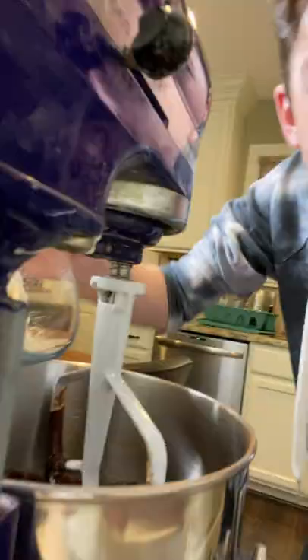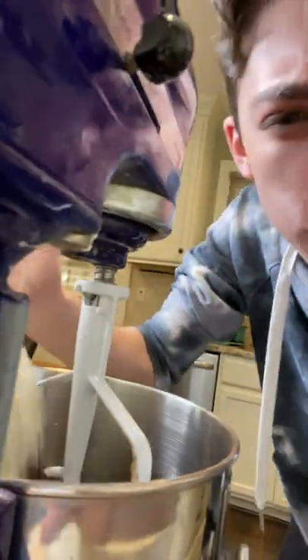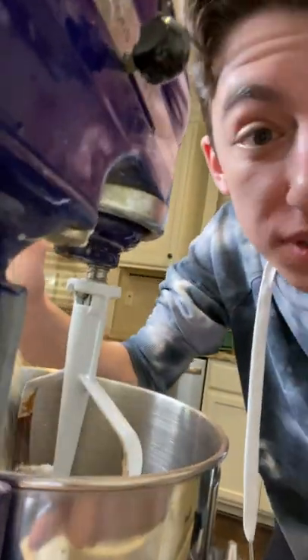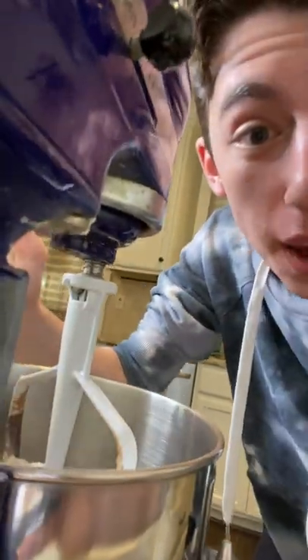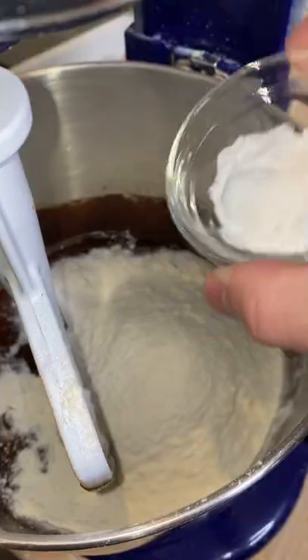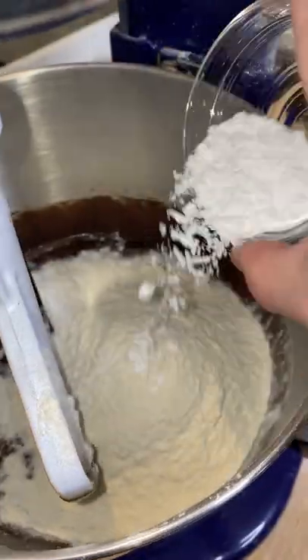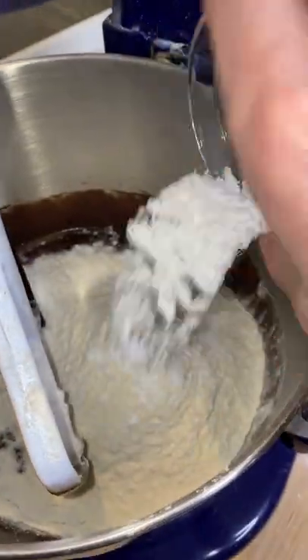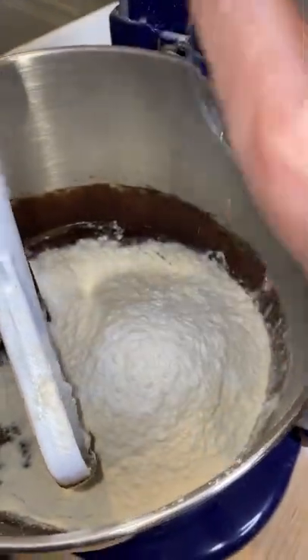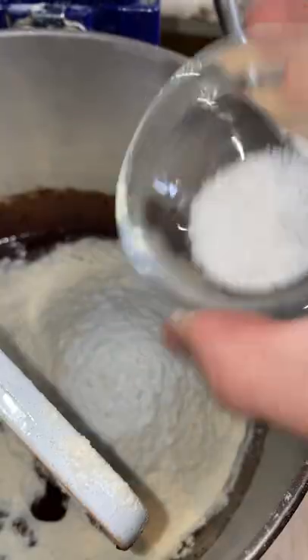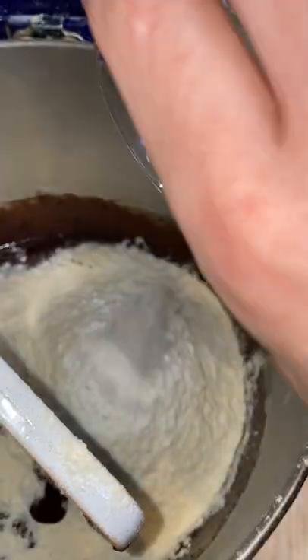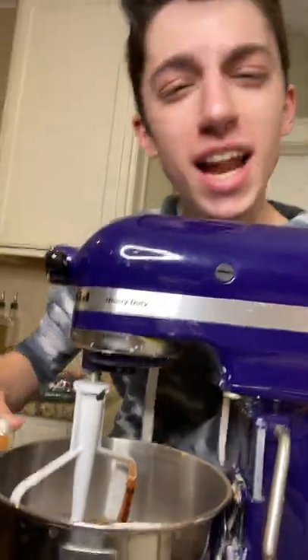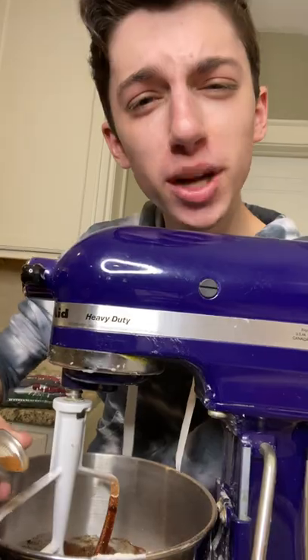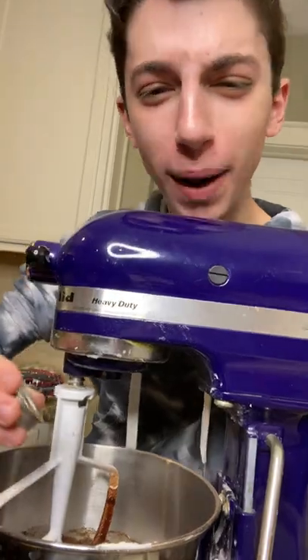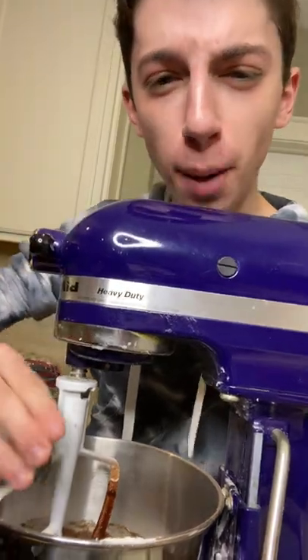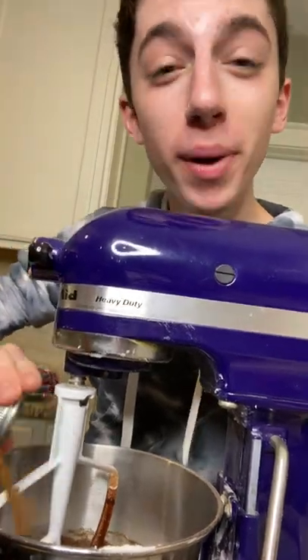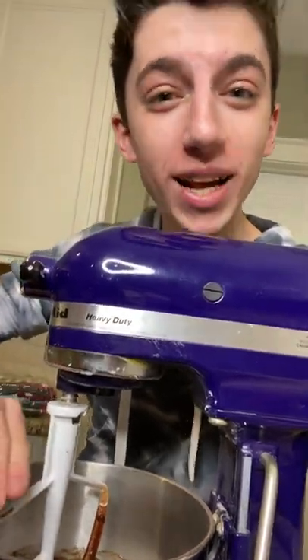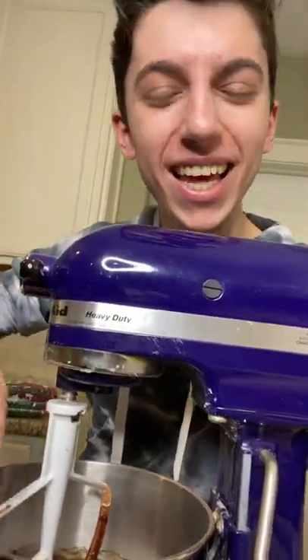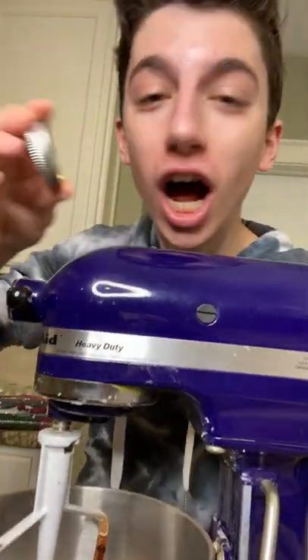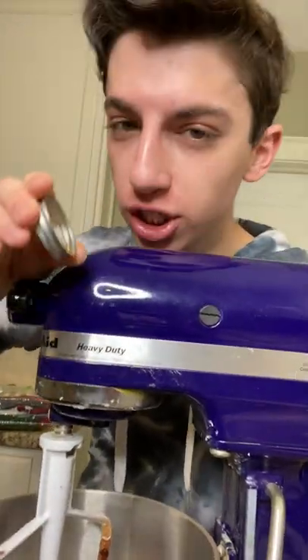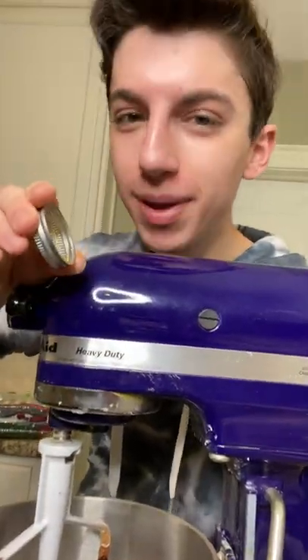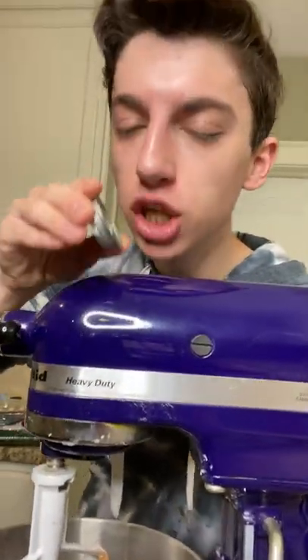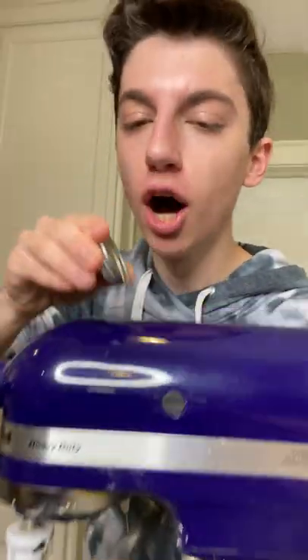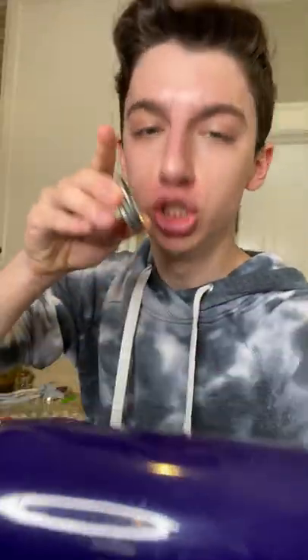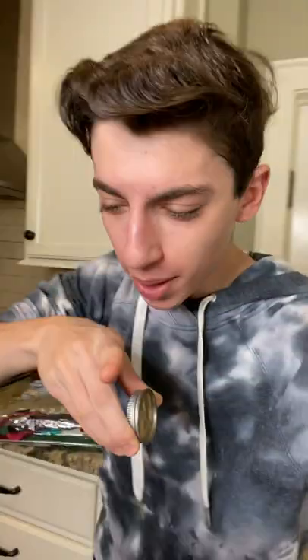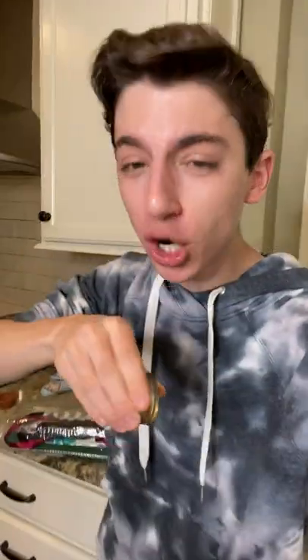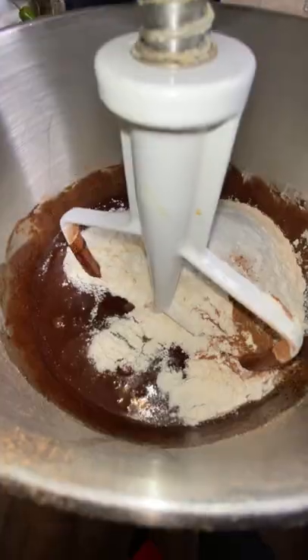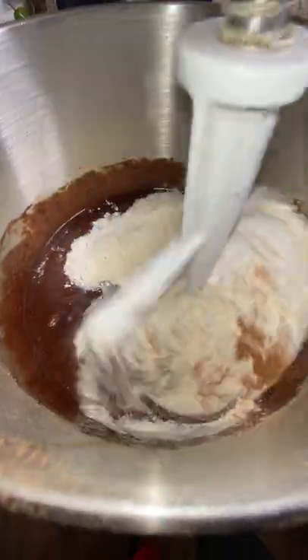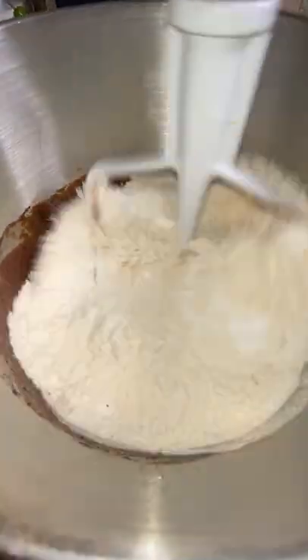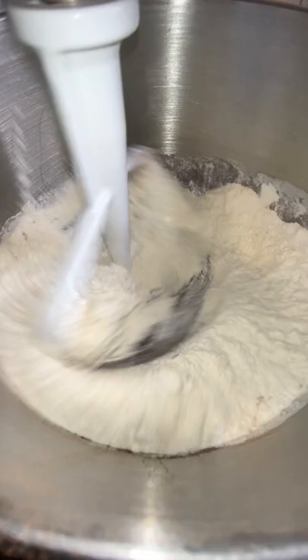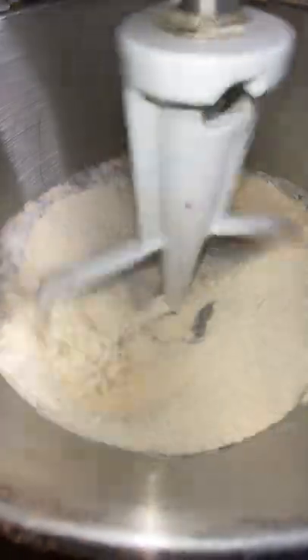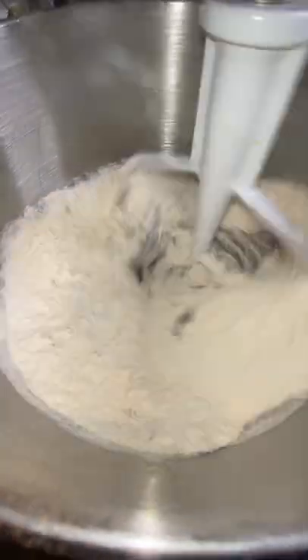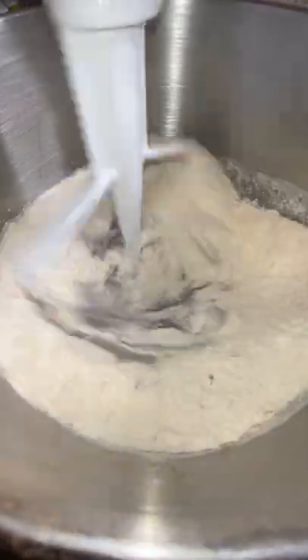Add in two cups of flour, two teaspoons of baking powder, and salt. Now if you want to spice it up a little bit, you can add in a touch of cinnamon and a touch of chipotle powder. Mix it up until fully combined.